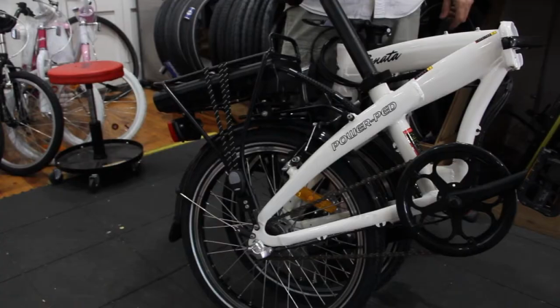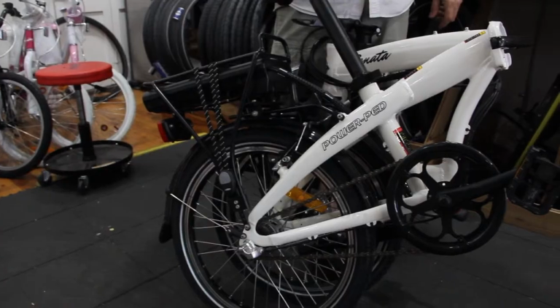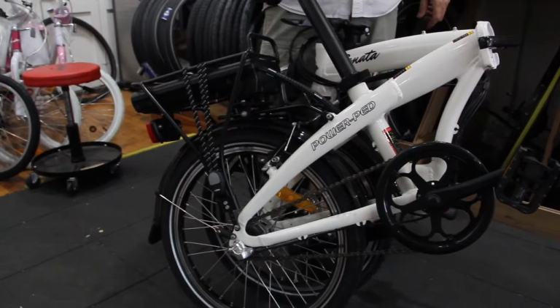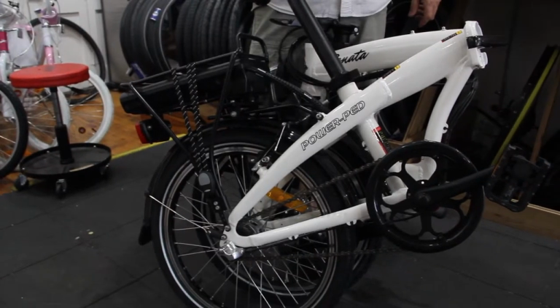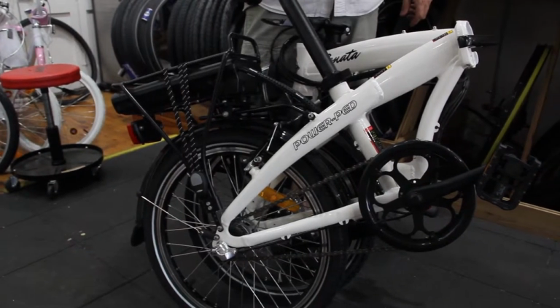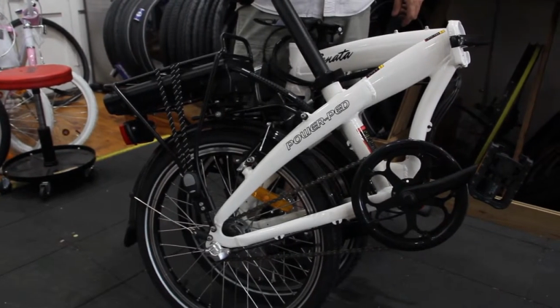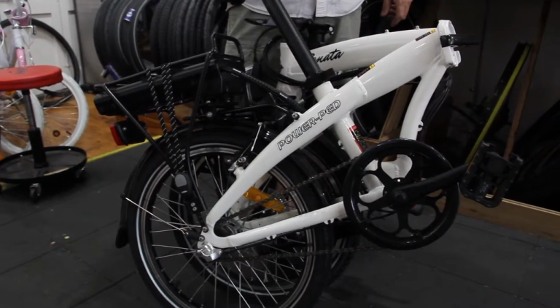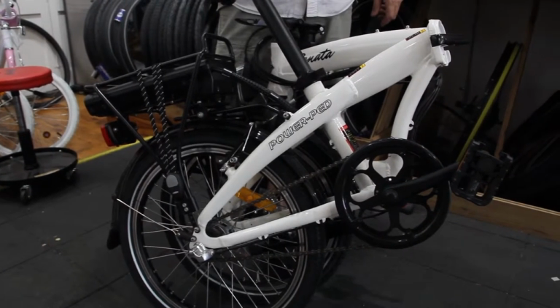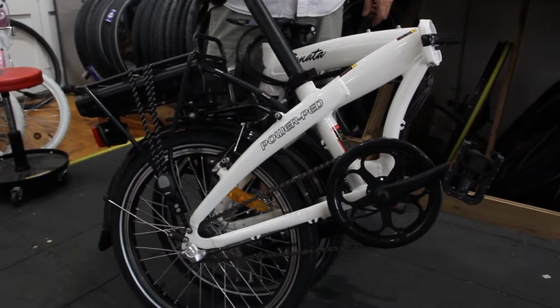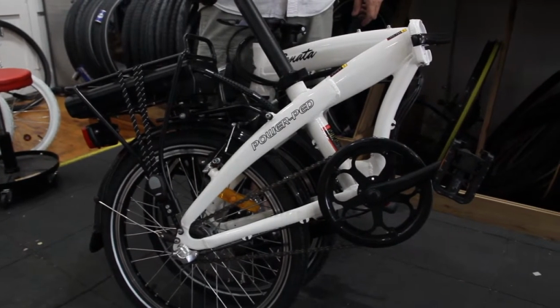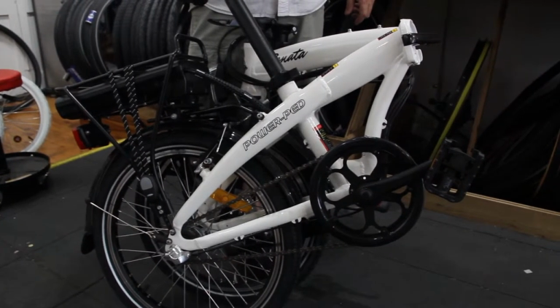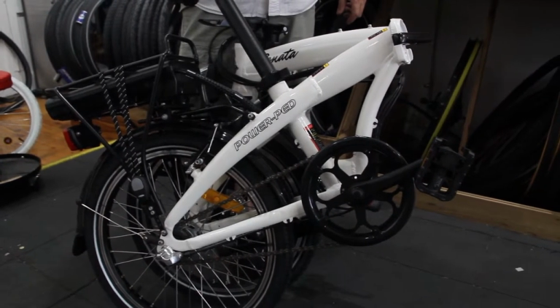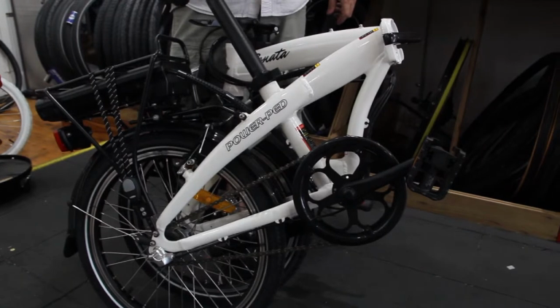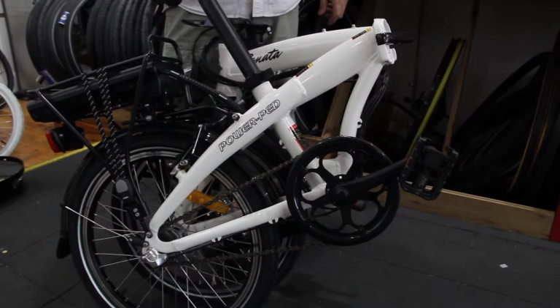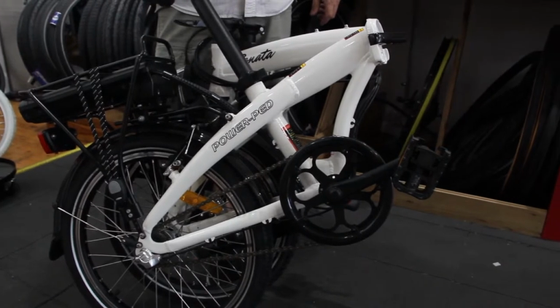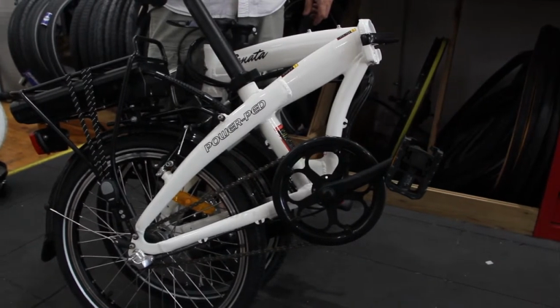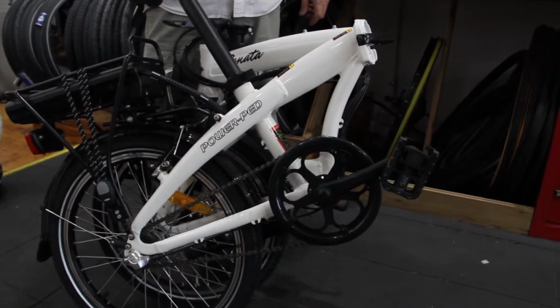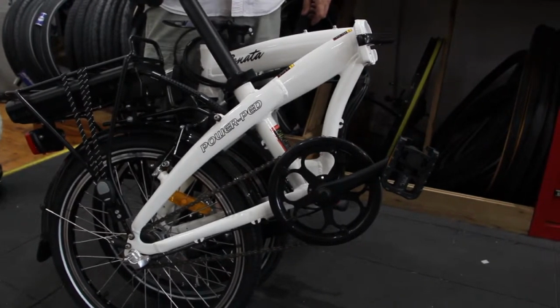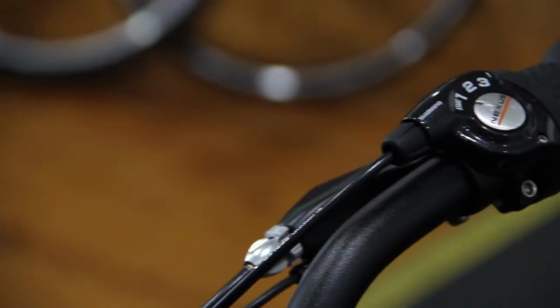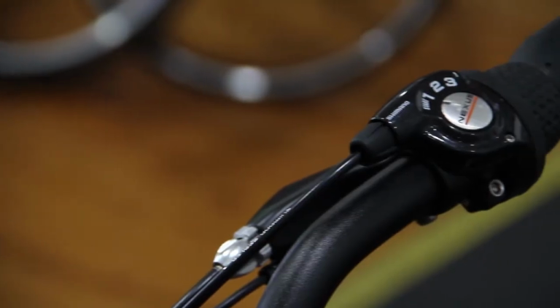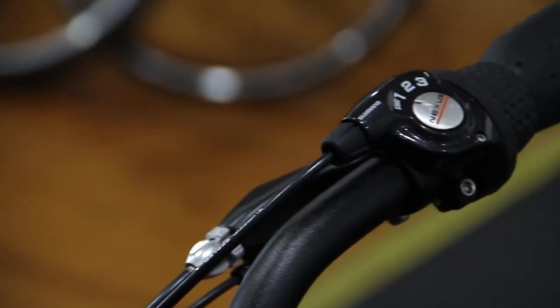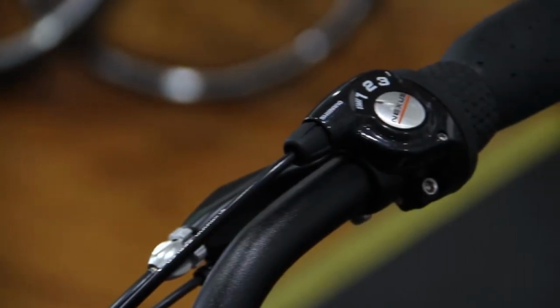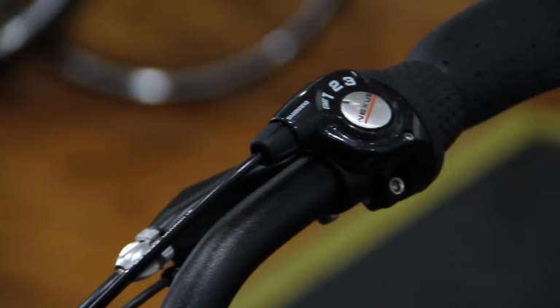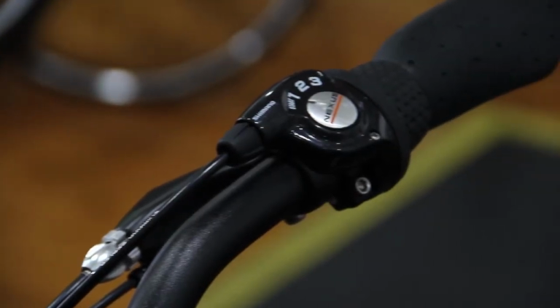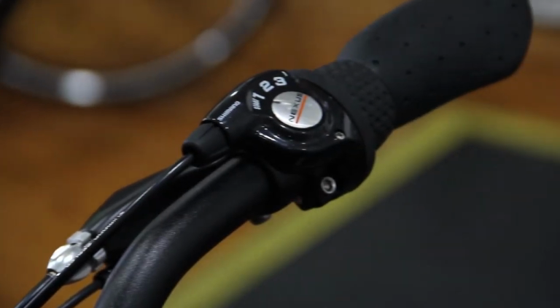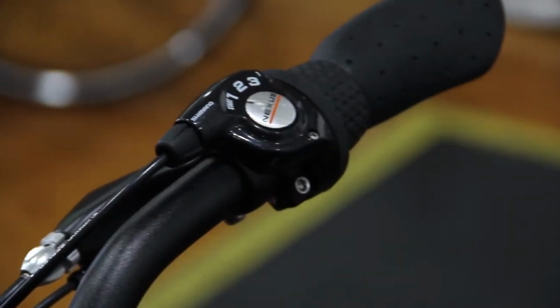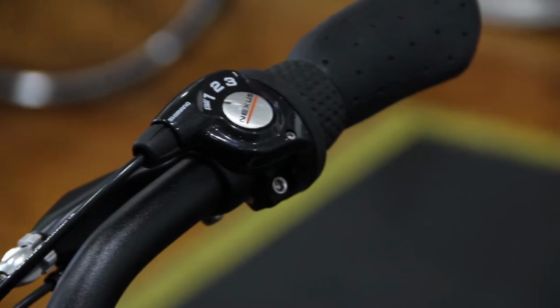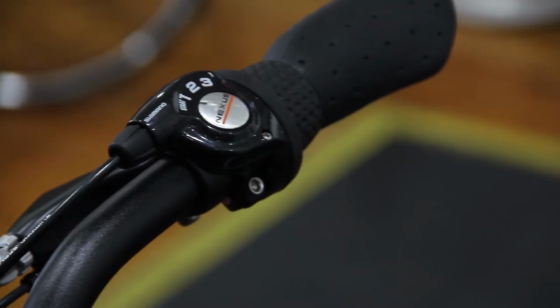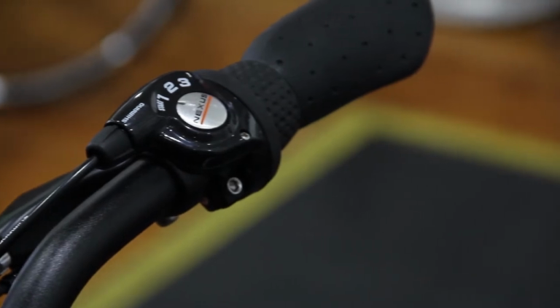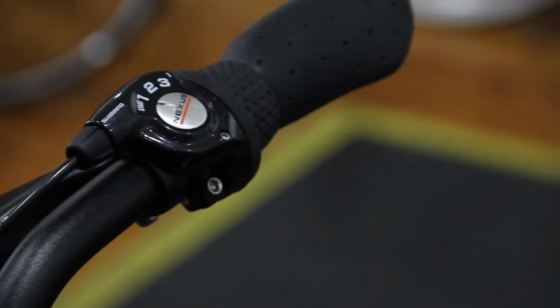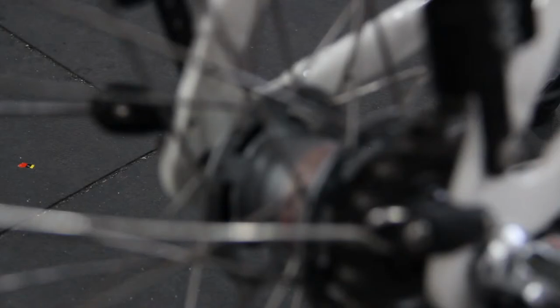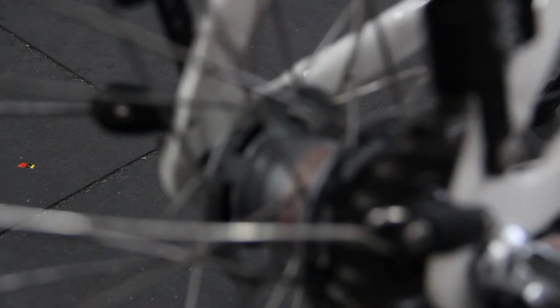This significantly reduces the size of the bike, making it great for commuting as it fits in many places. The Sonata has a 3 speed Shimano Nexus internal gear hub.